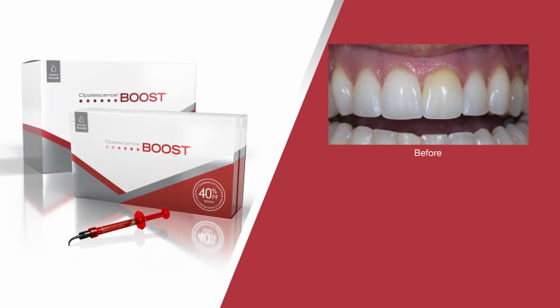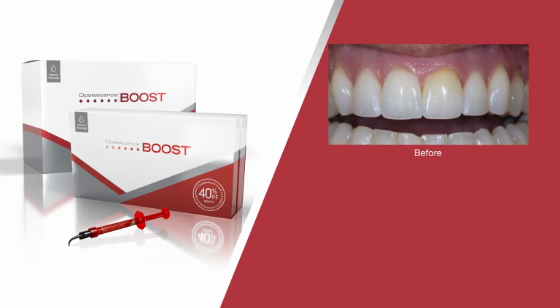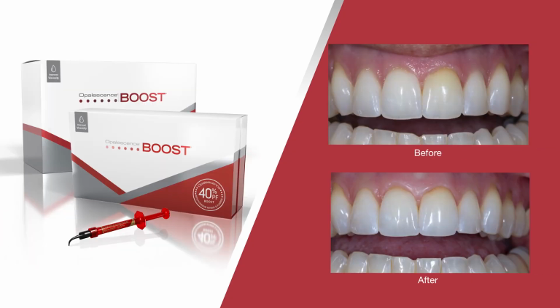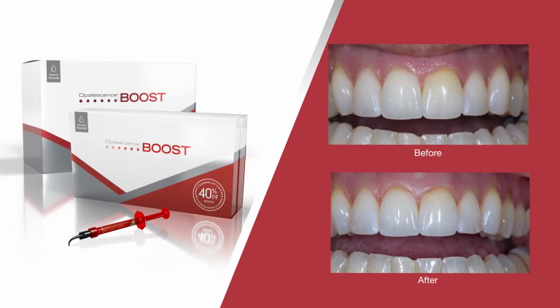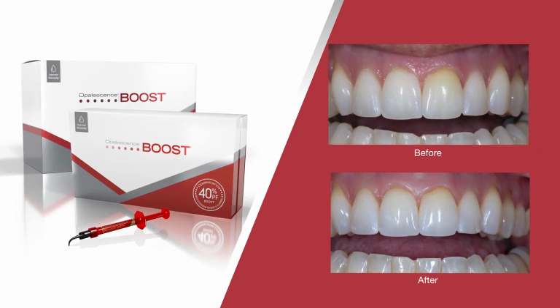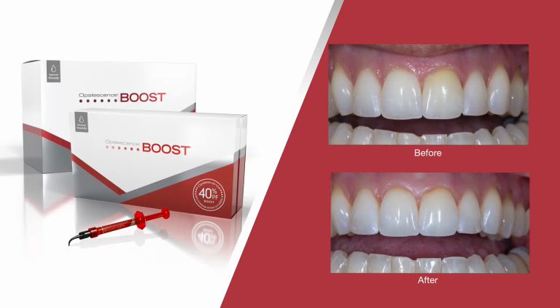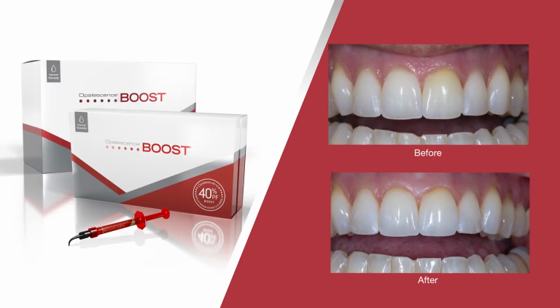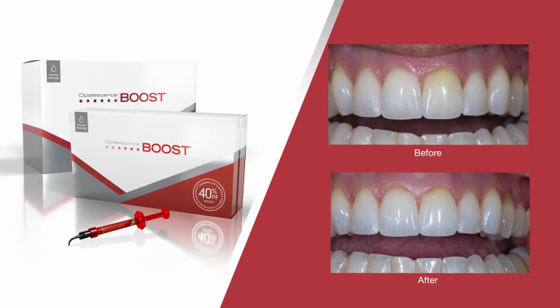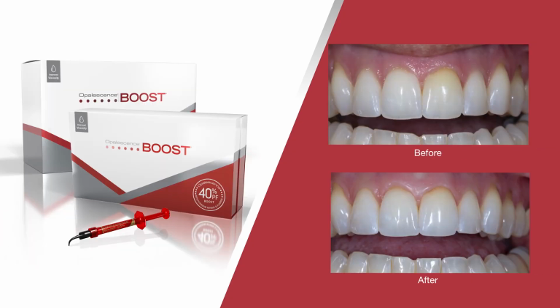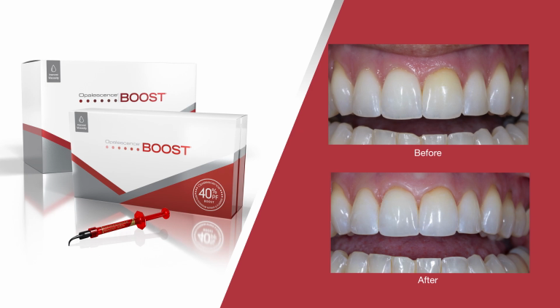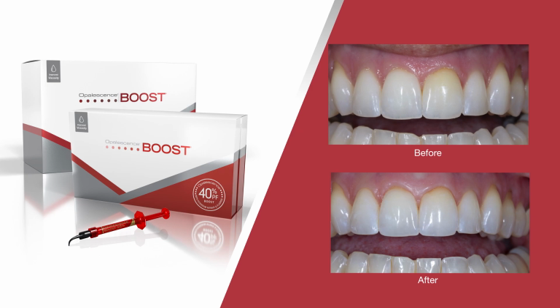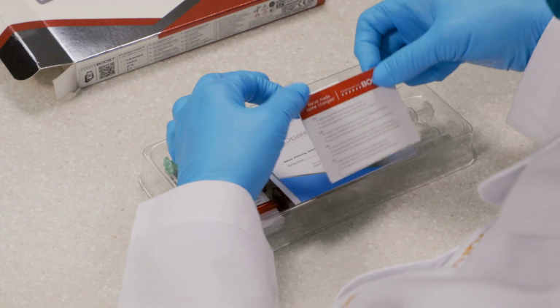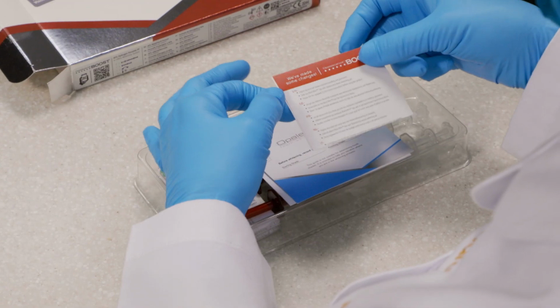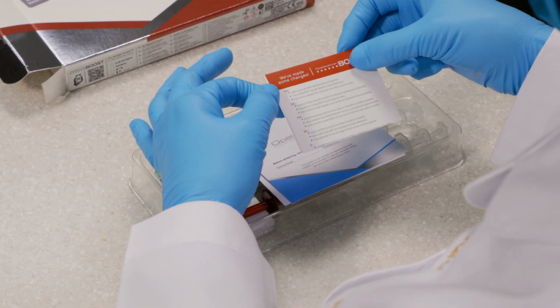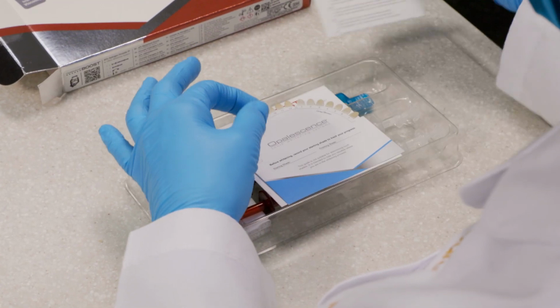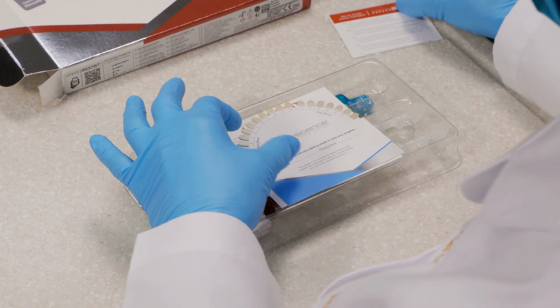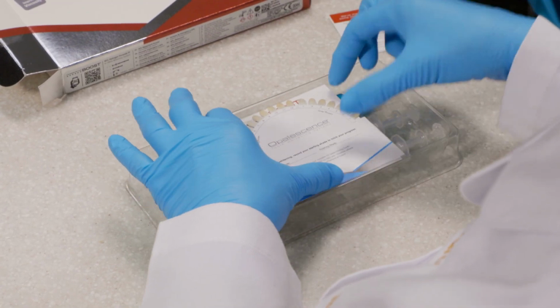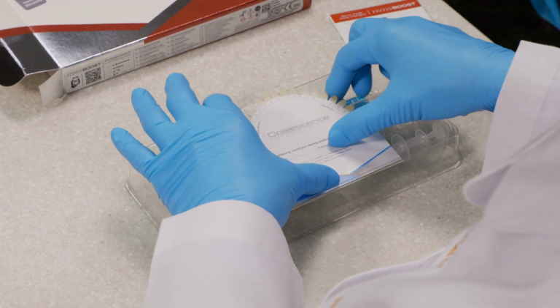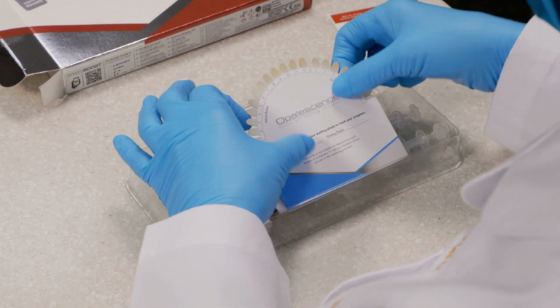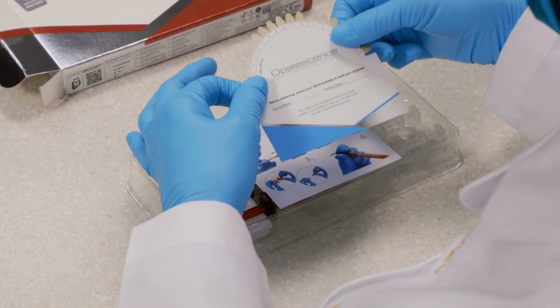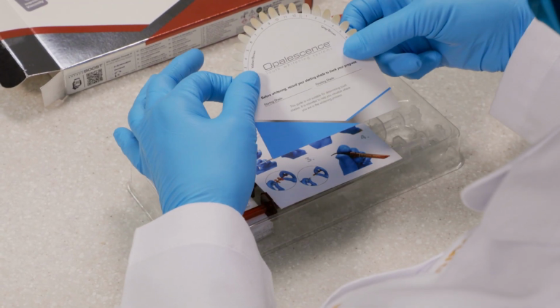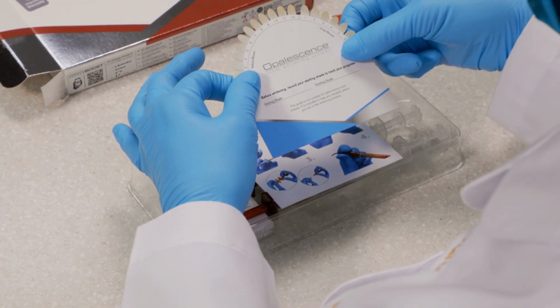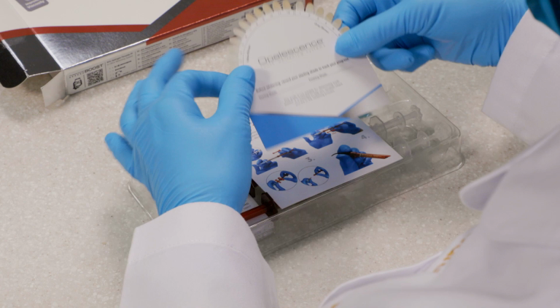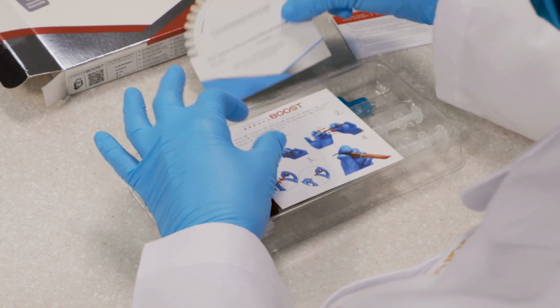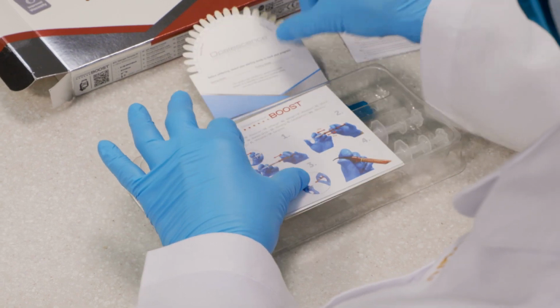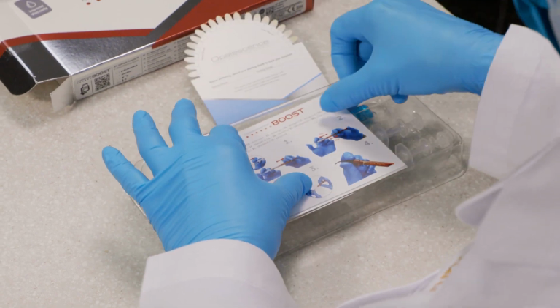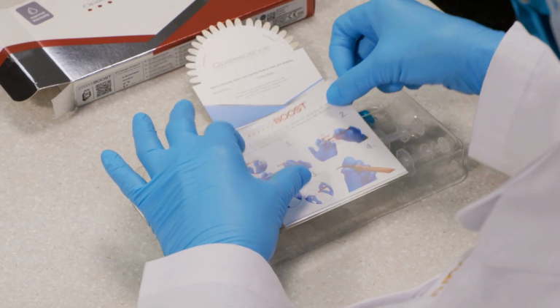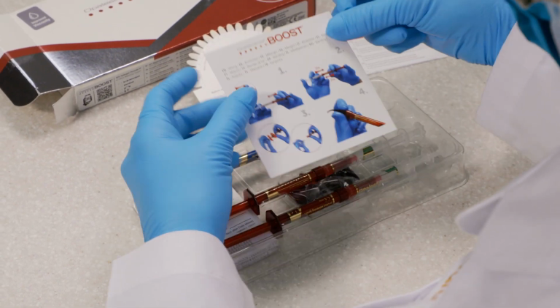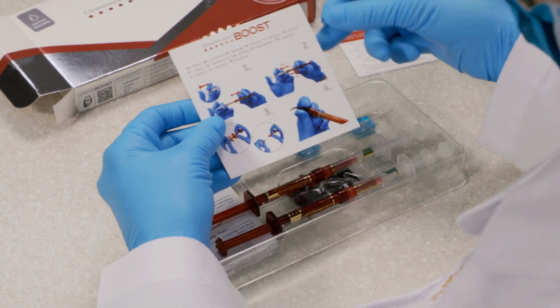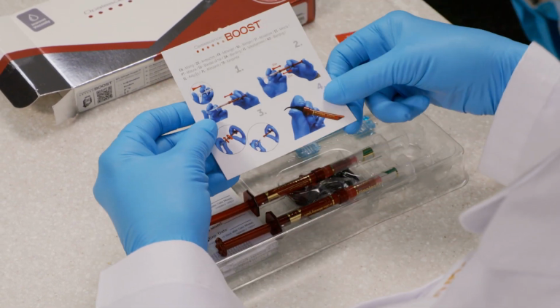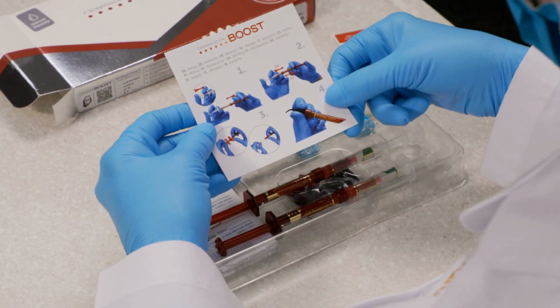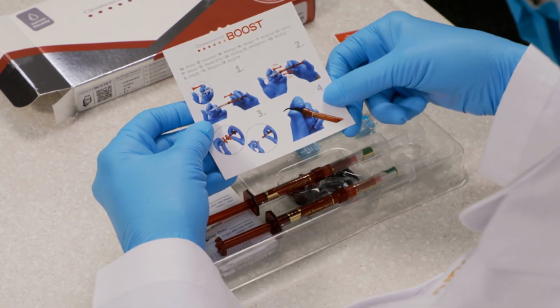Opalescence Boost is a chemically activated in-office tooth whitening treatment. Be certain to read the product instructions, warnings, and information for the patient contained in the package and advise the patient accordingly.